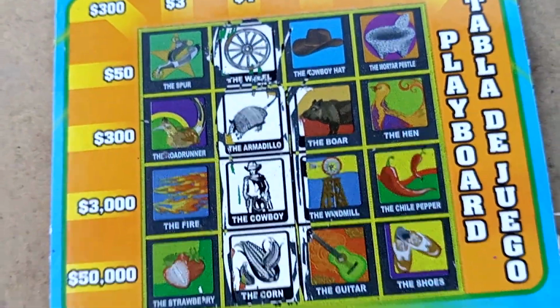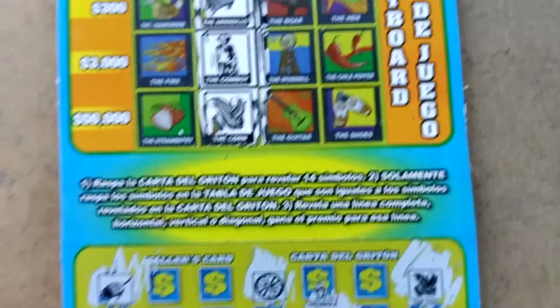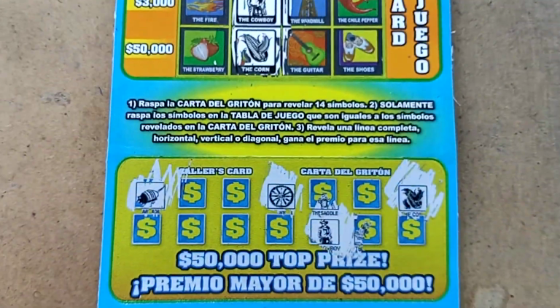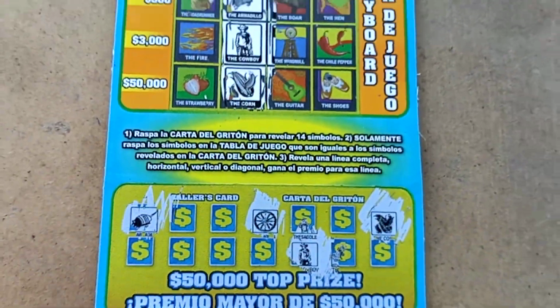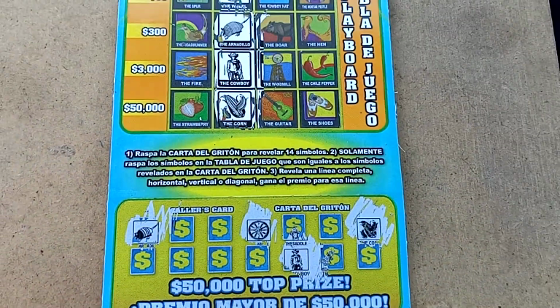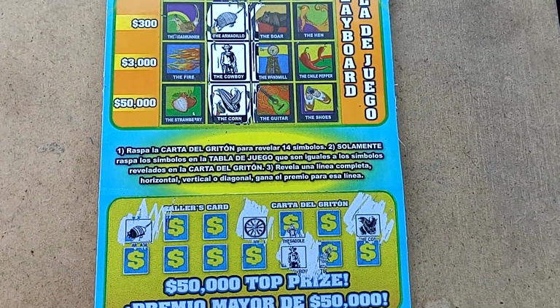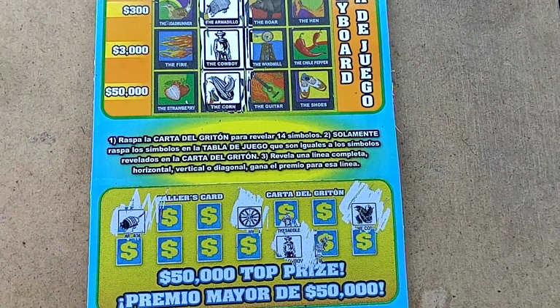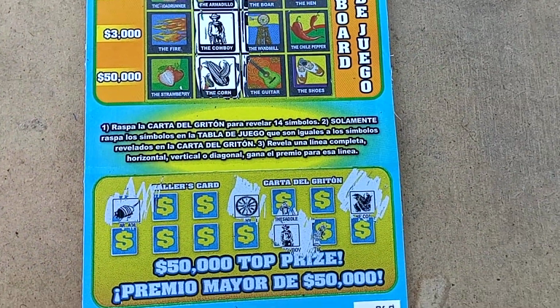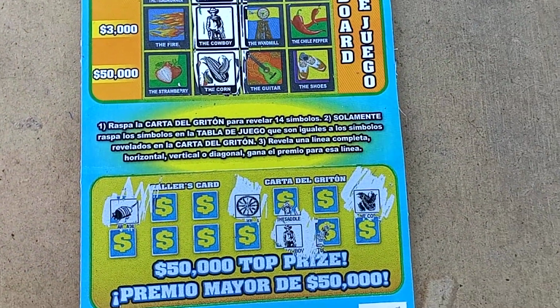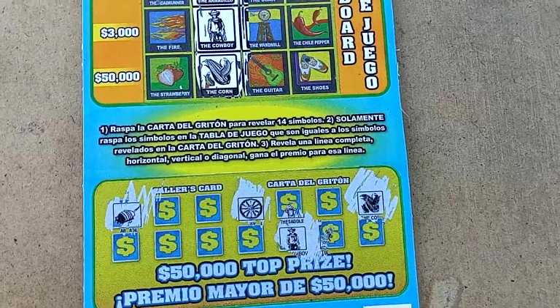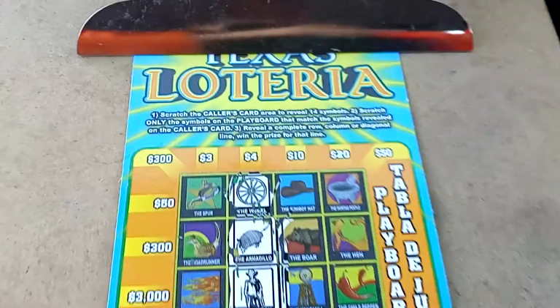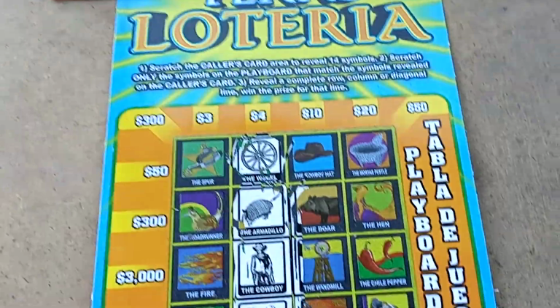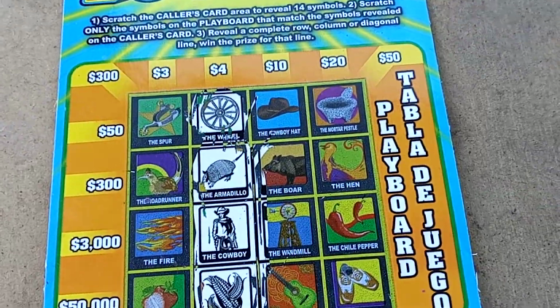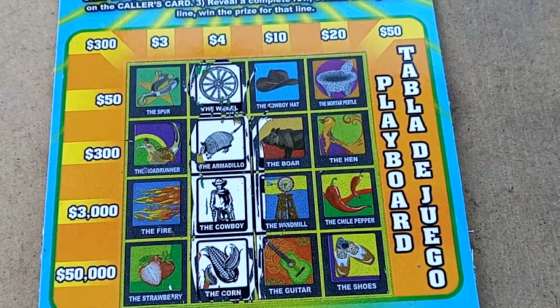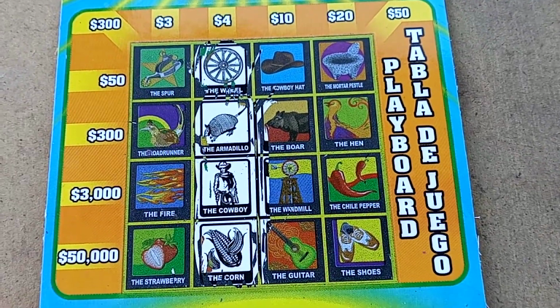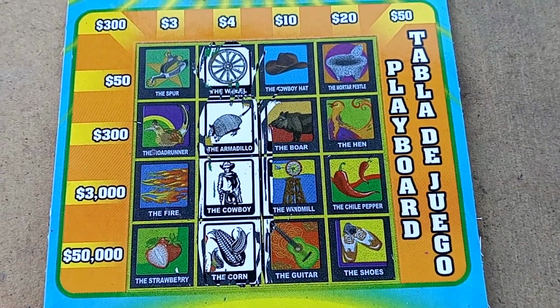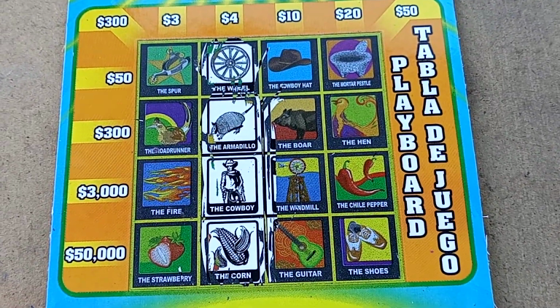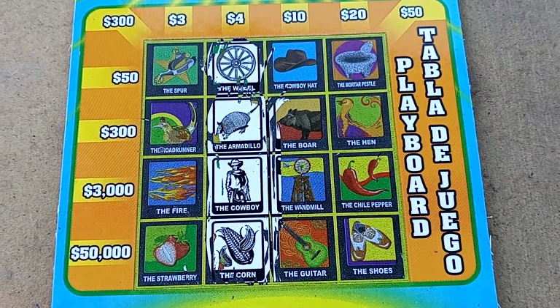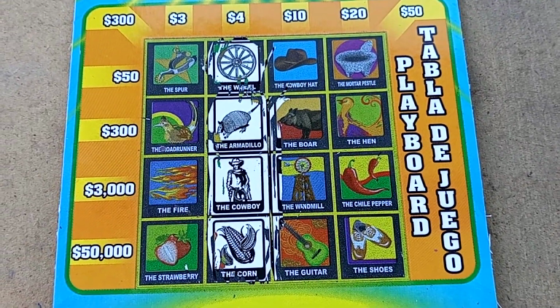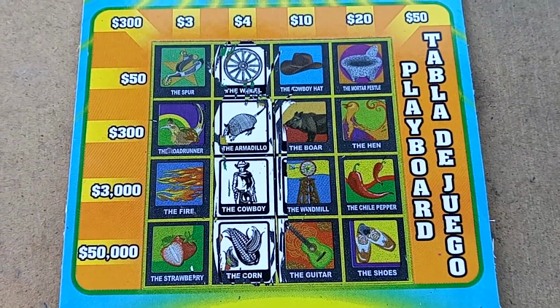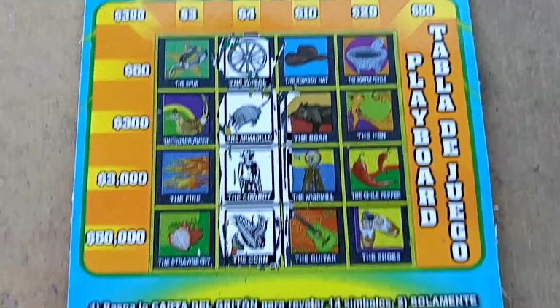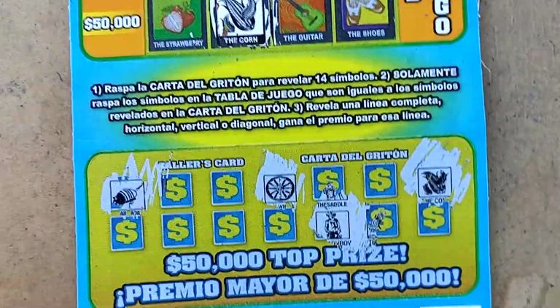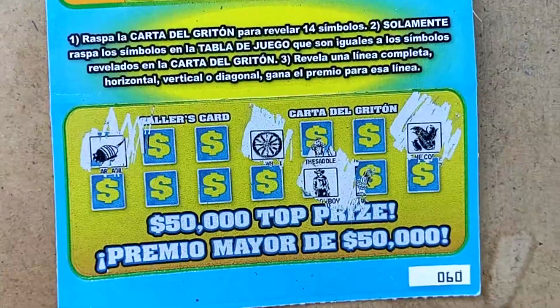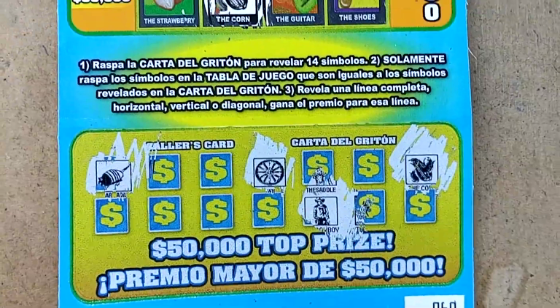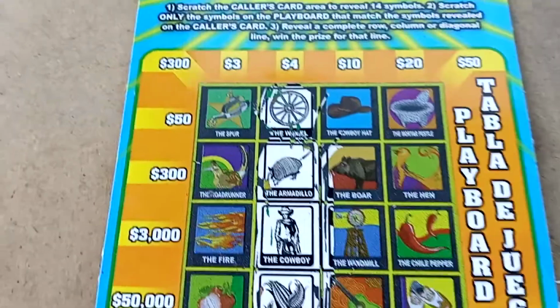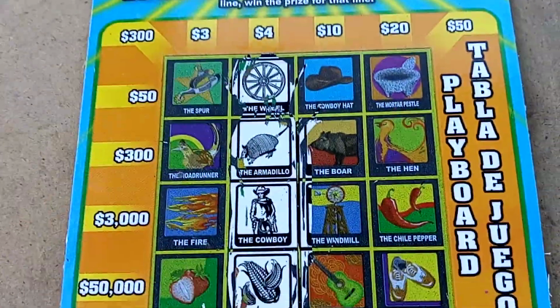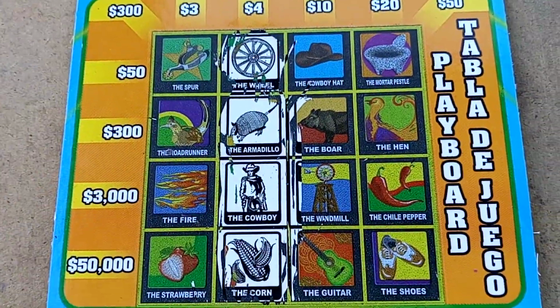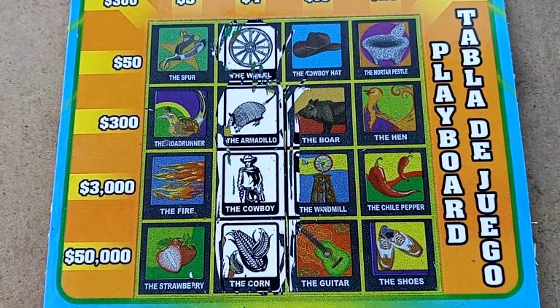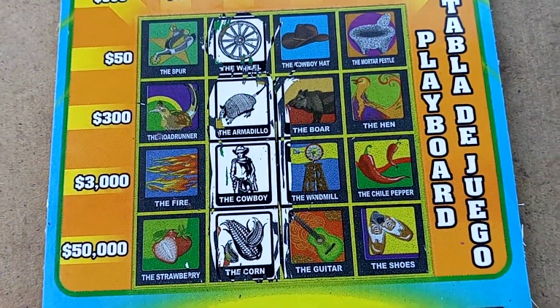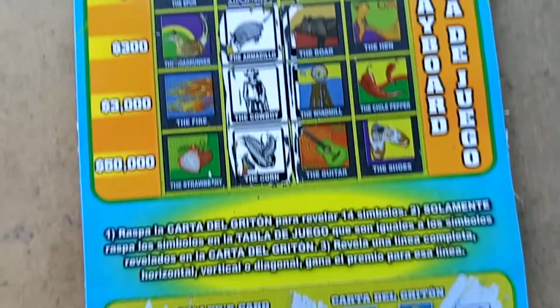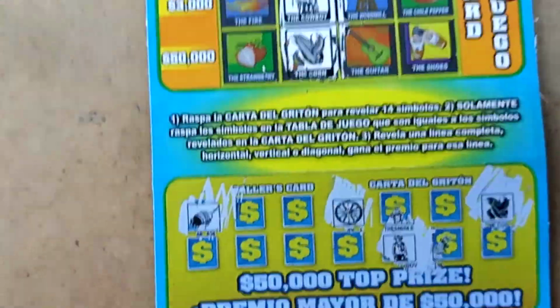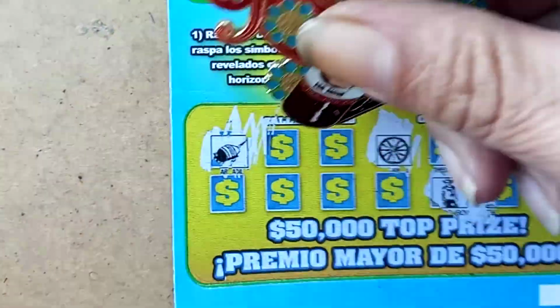Can you believe that? I scratched all four and they were all four on him. First four! Let's see what else we can find.